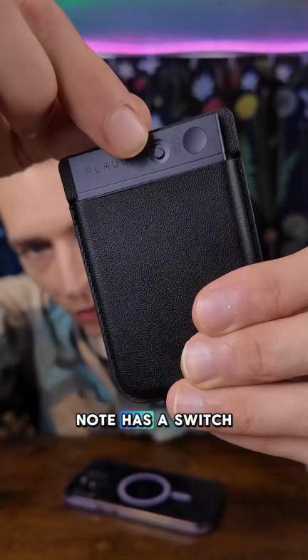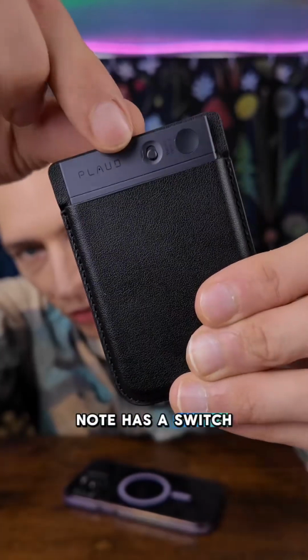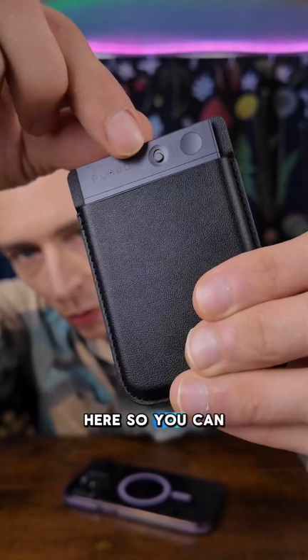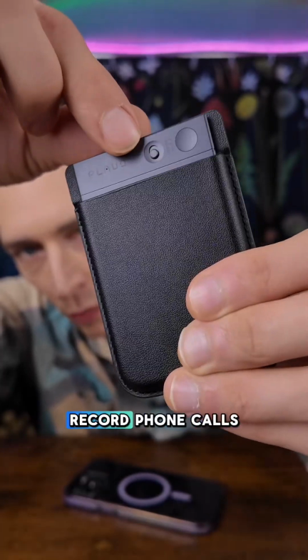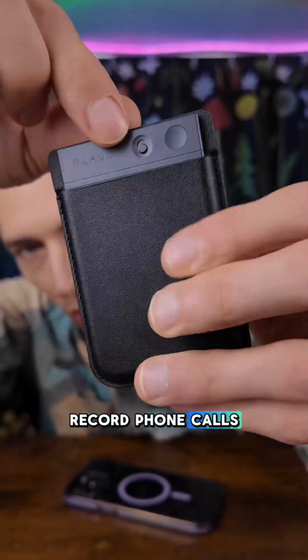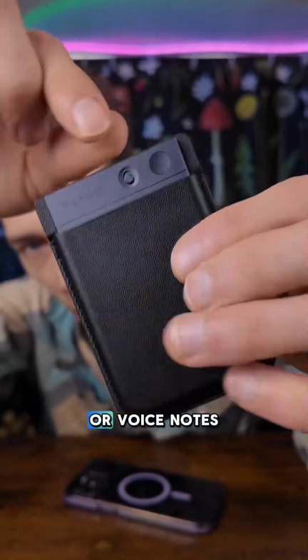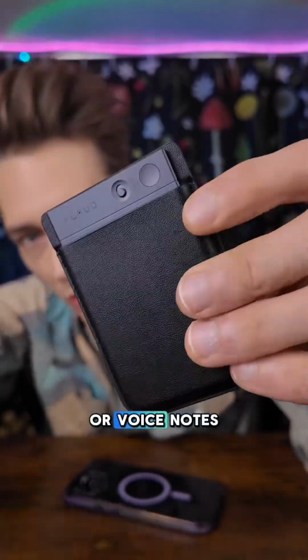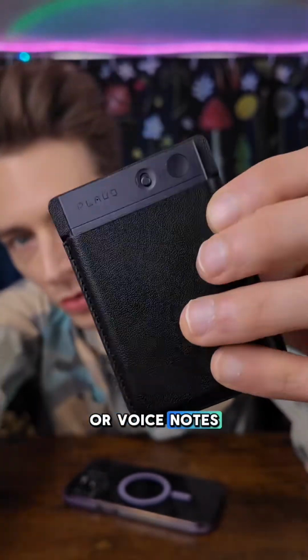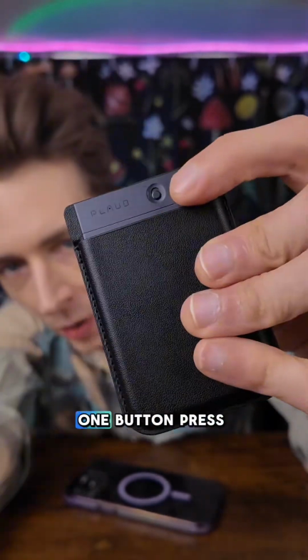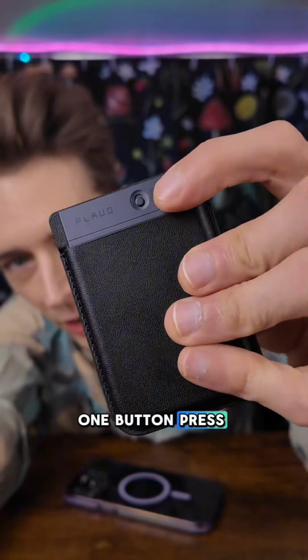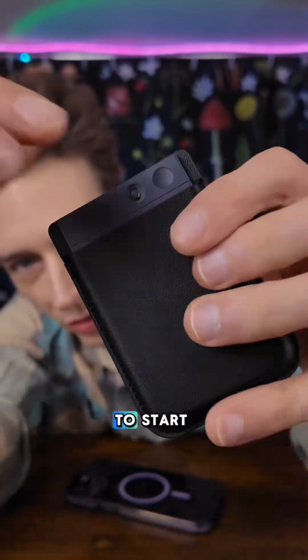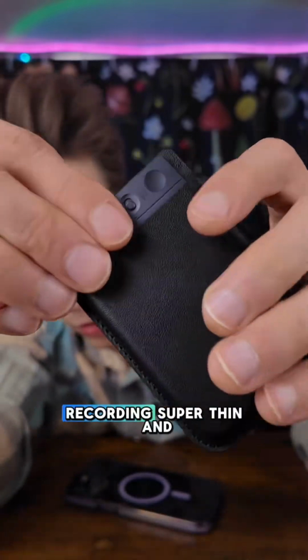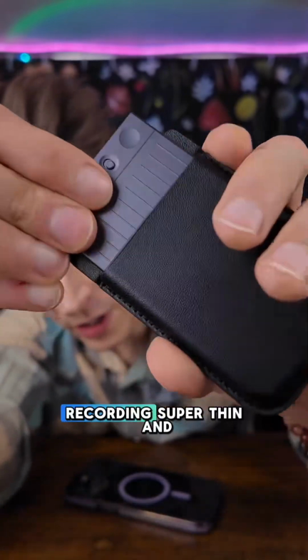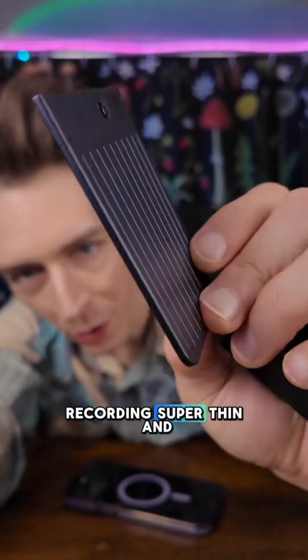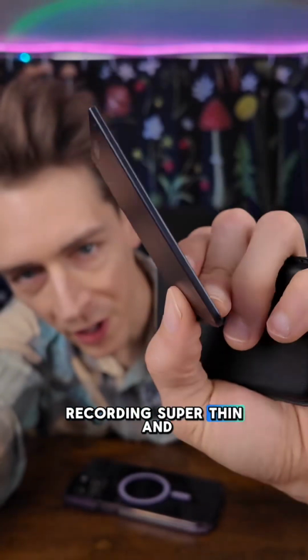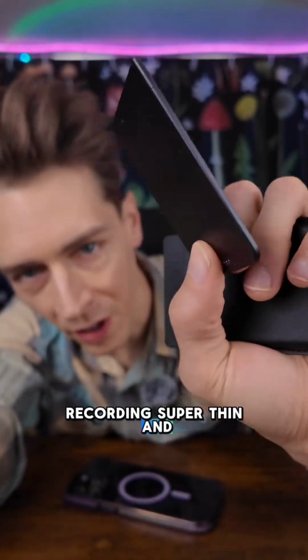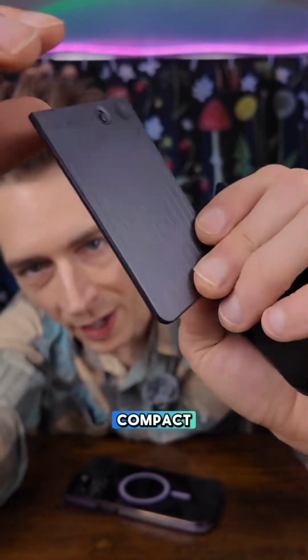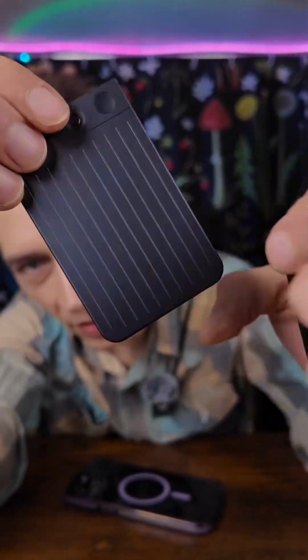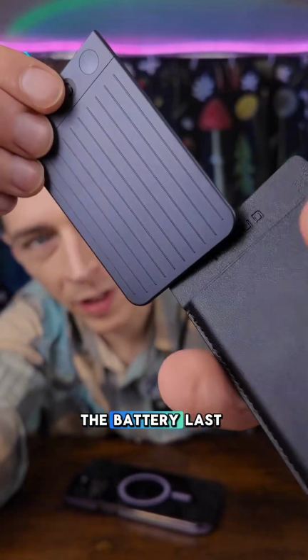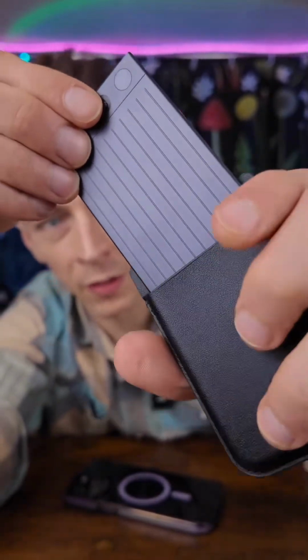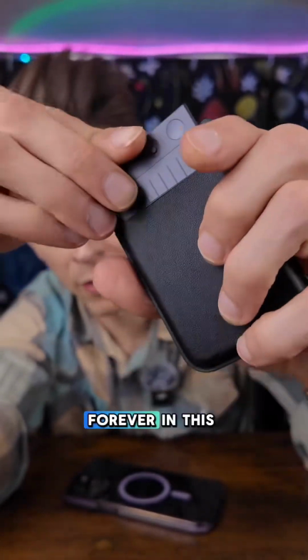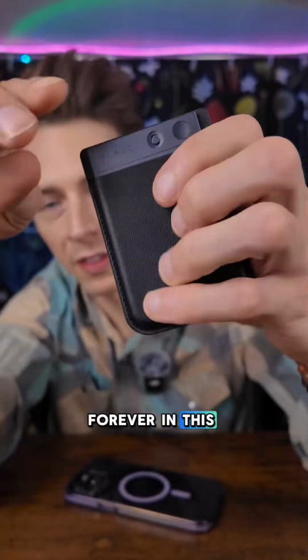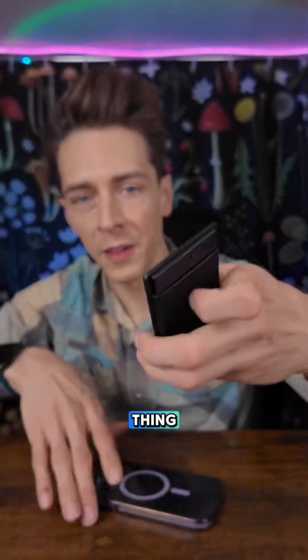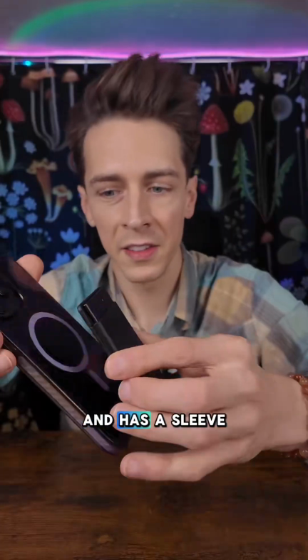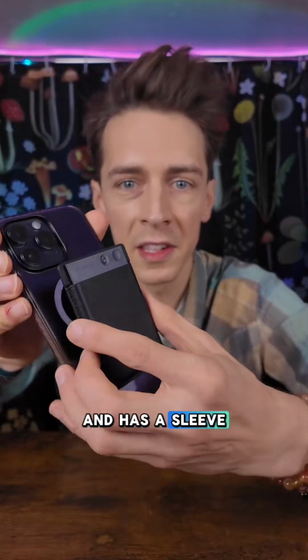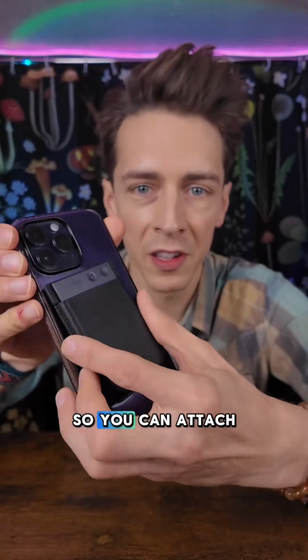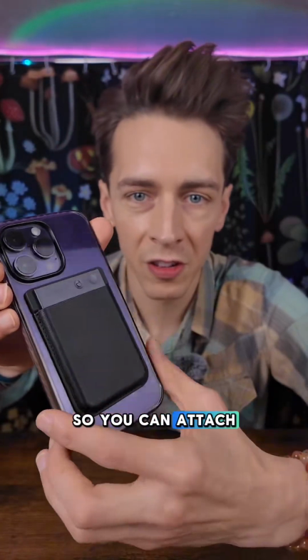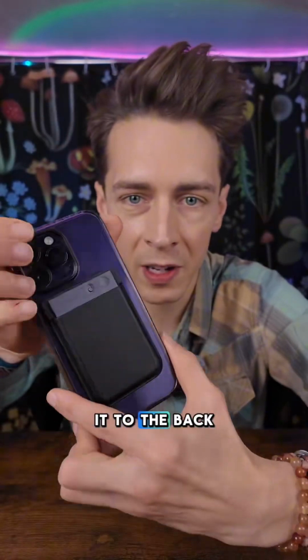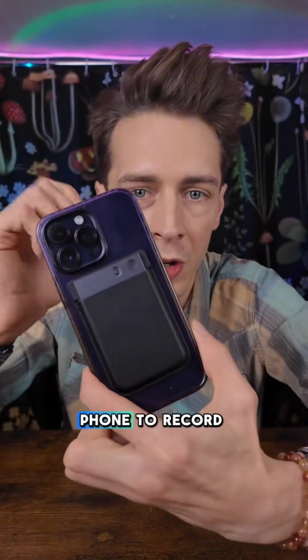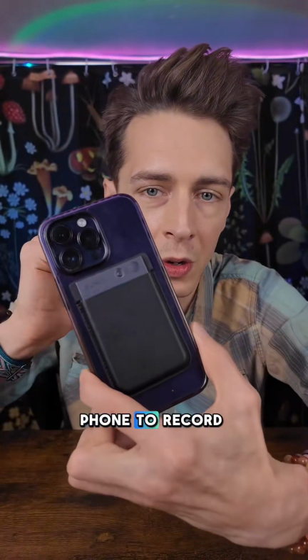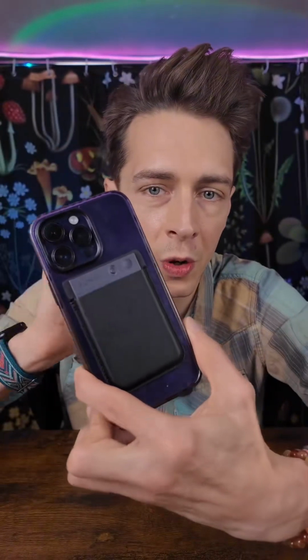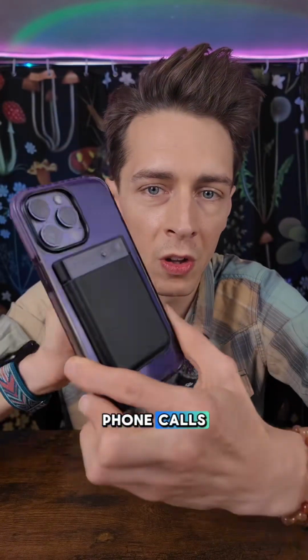It has a switch here so you can record phone calls or voice notes. One button press to start recording. The battery lasts forever in this thing. And it has a sleeve so you can attach it to the back of your phone to record phone calls.